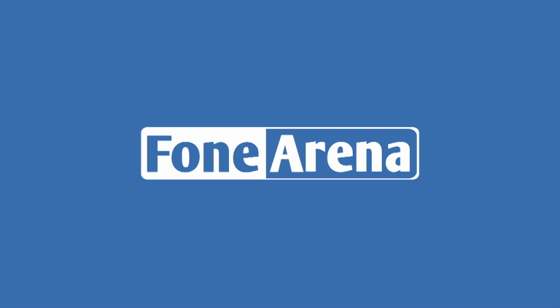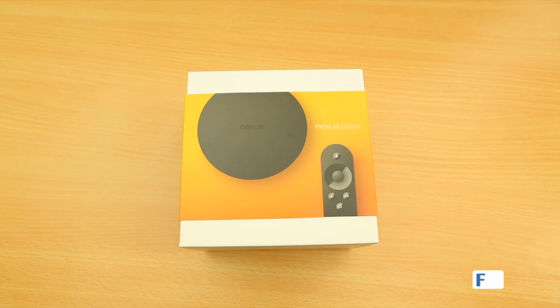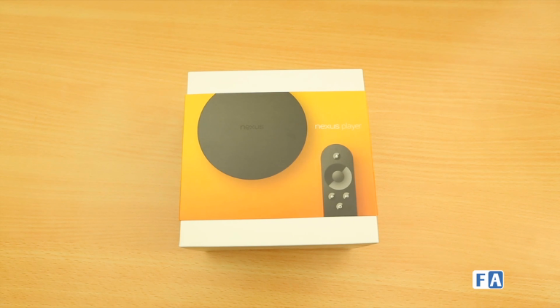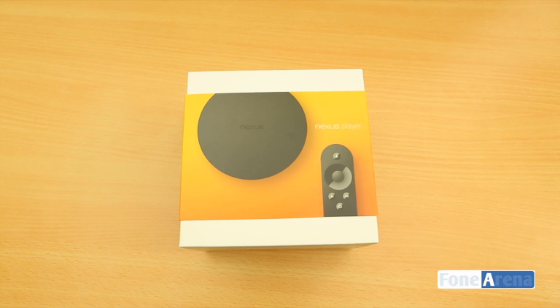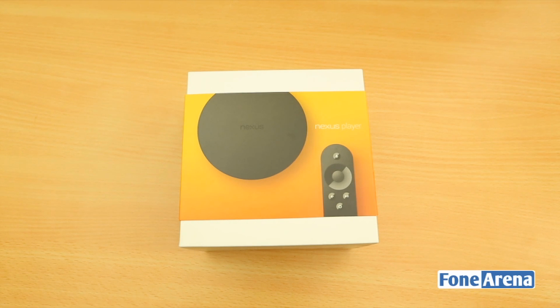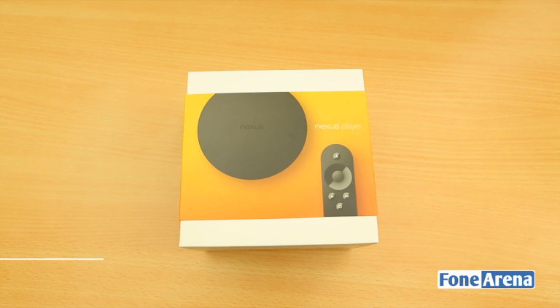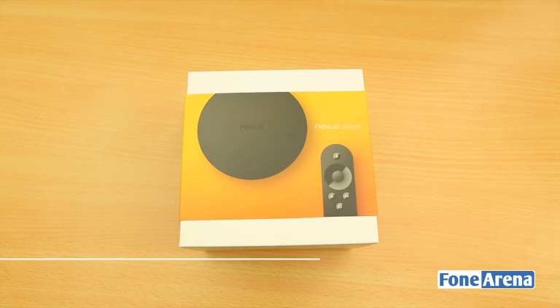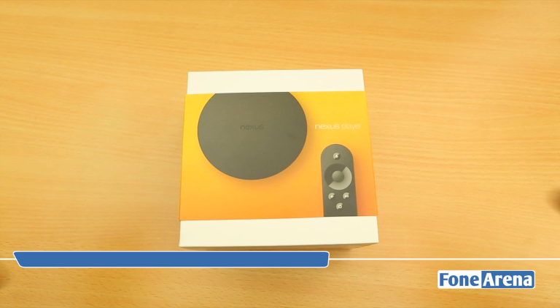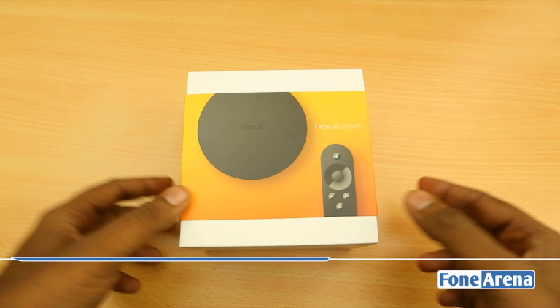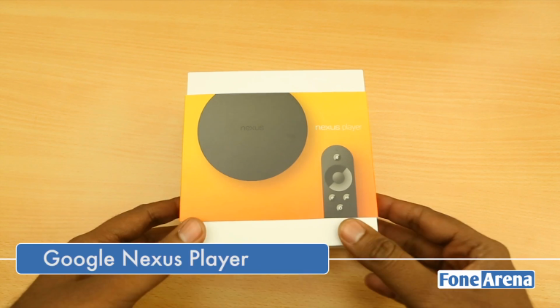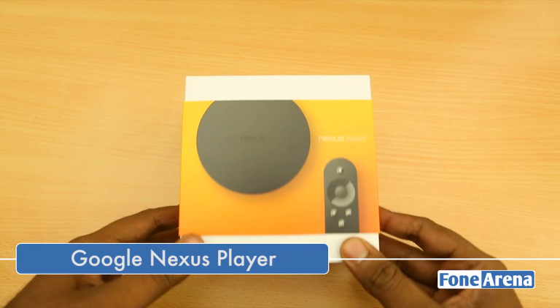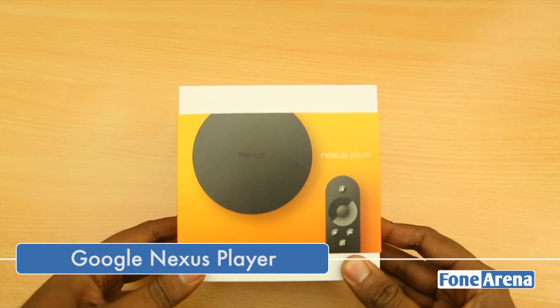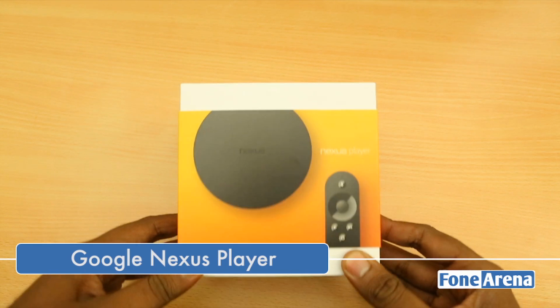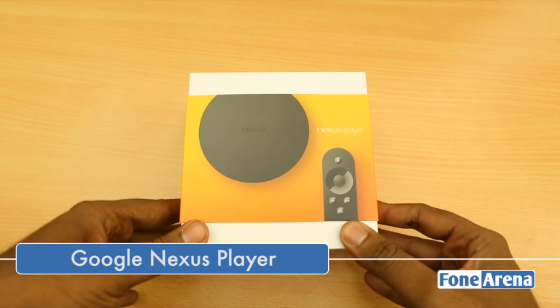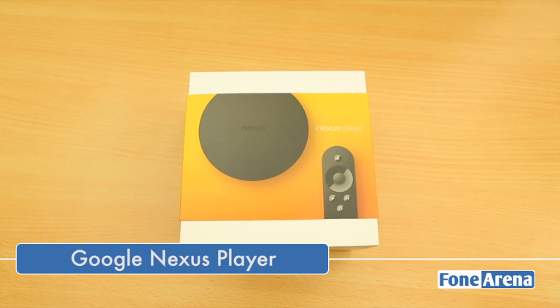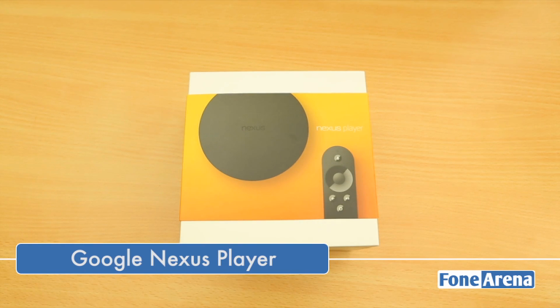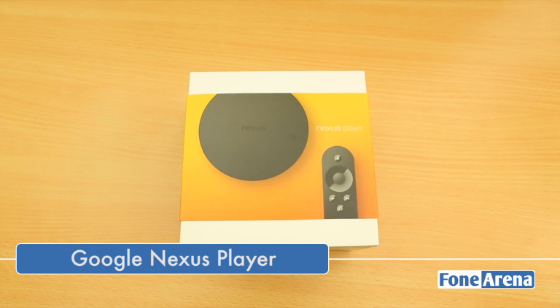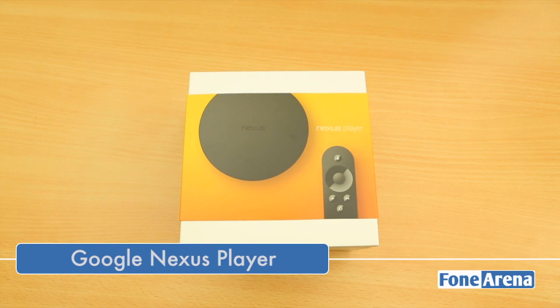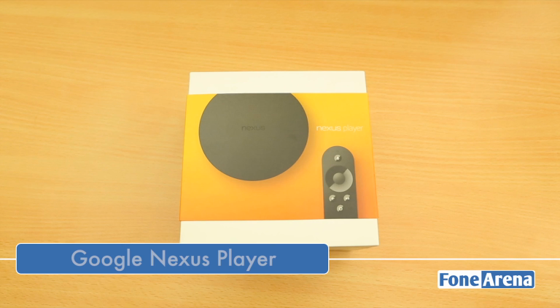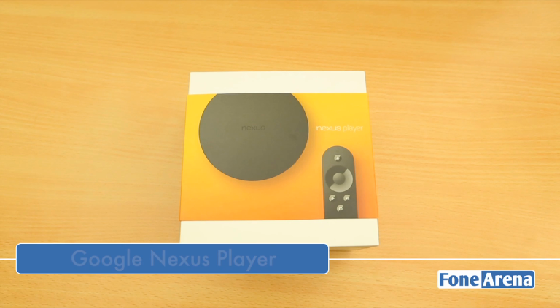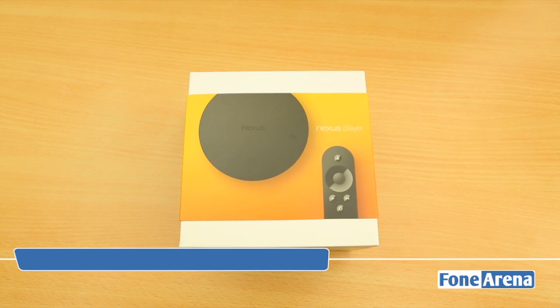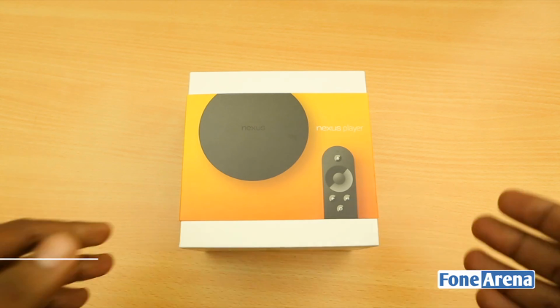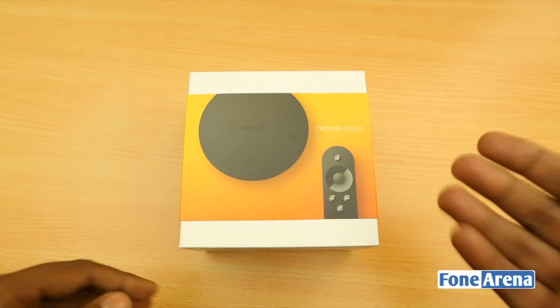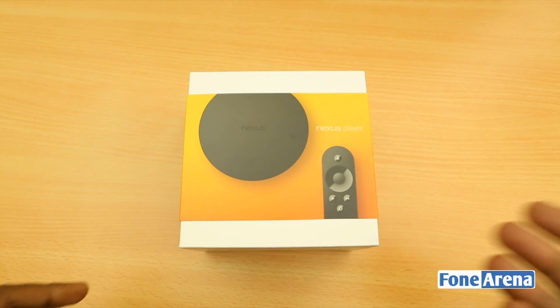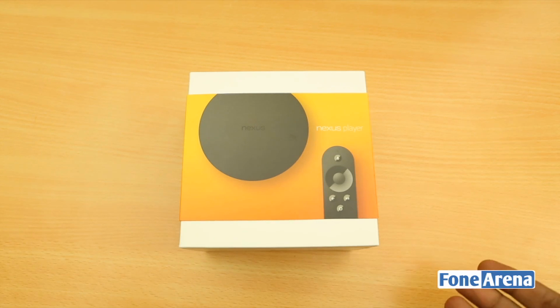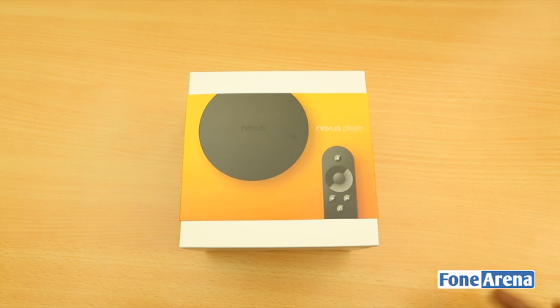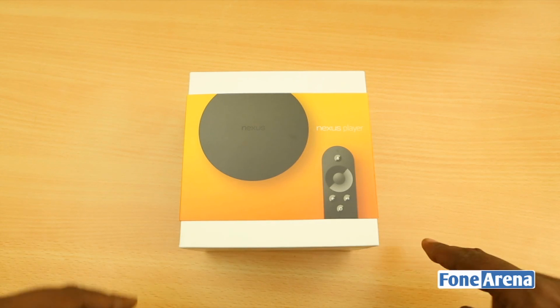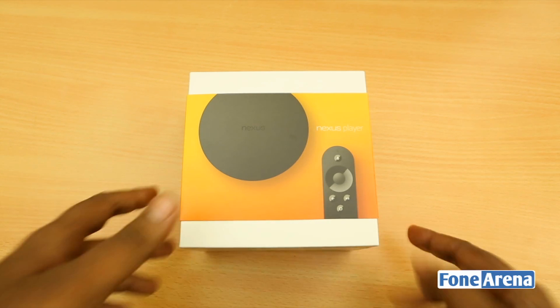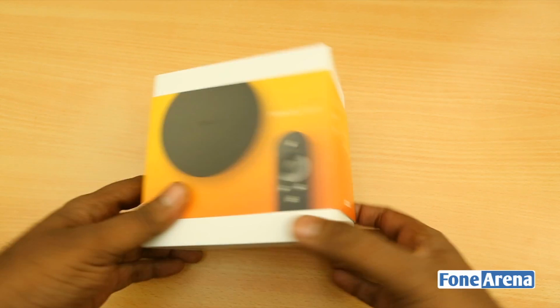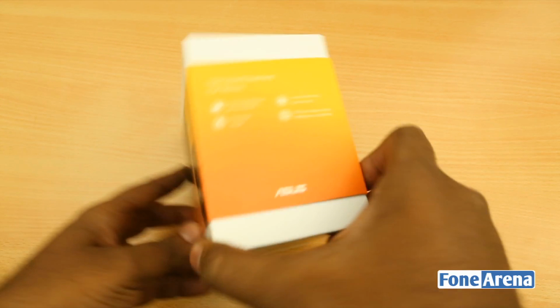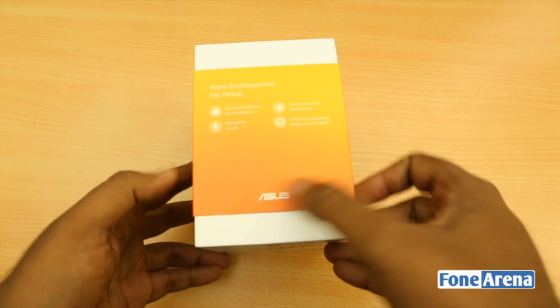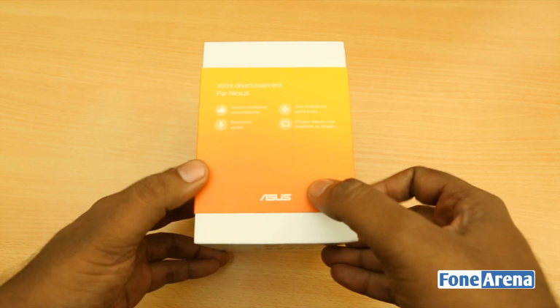Hey guys, this is Bharat Vaj with Phonoreno.com and this is the Google Nexus Player. Announced alongside the Nexus 6 and the Nexus 9, this is a home entertainment solution made by Asus in partnership with Google.